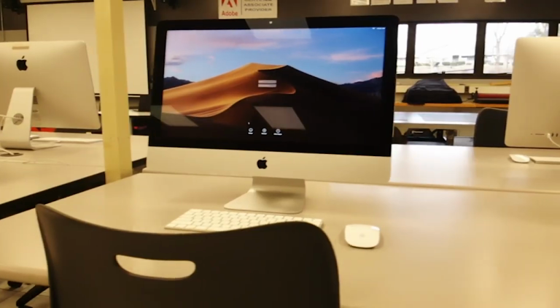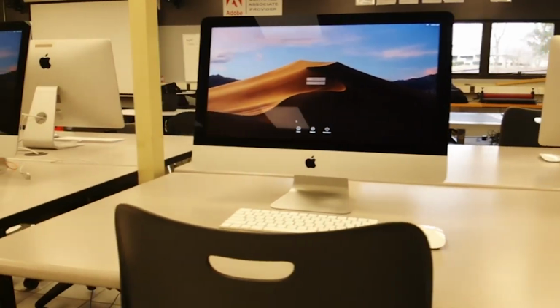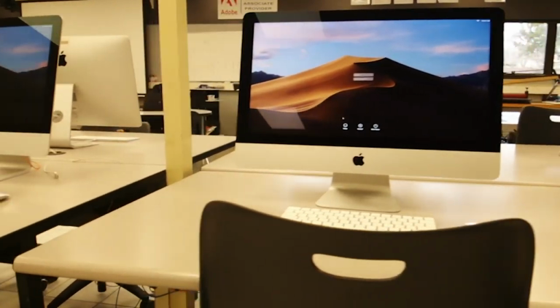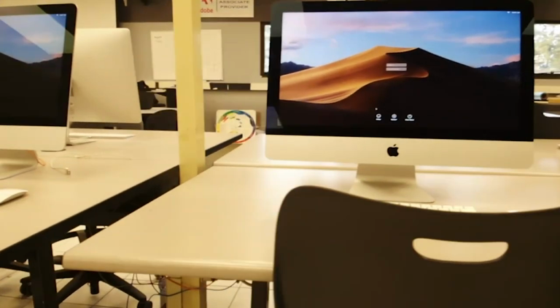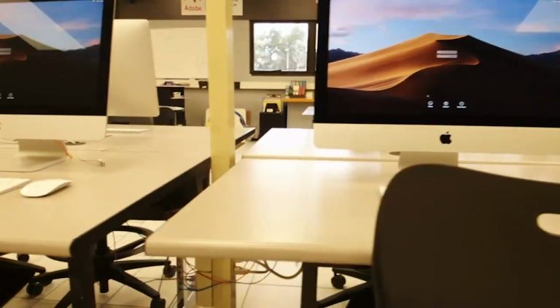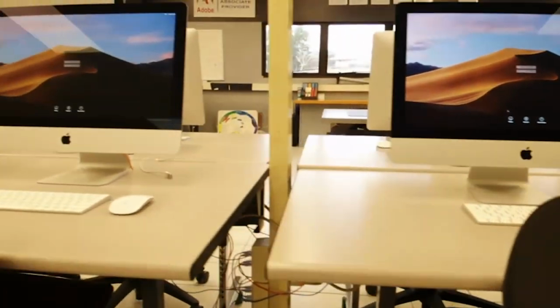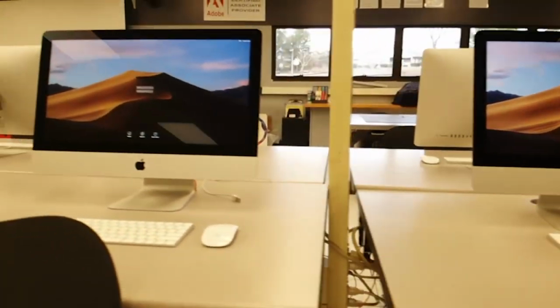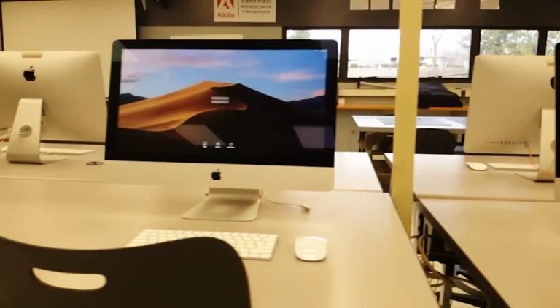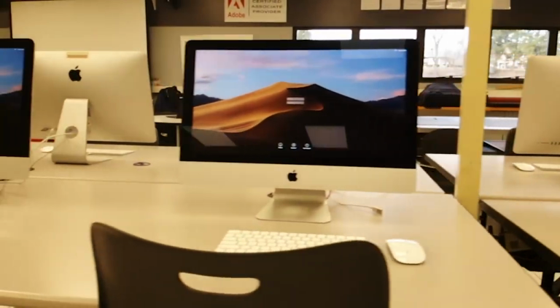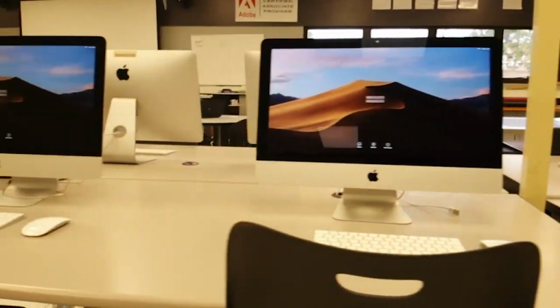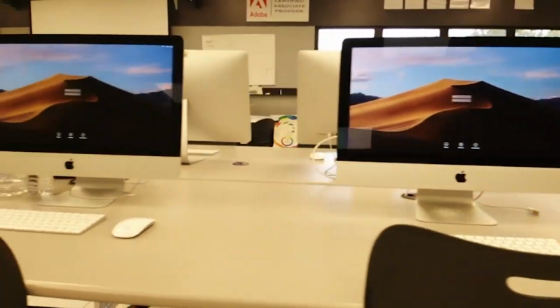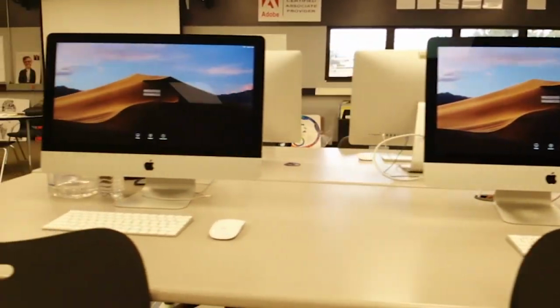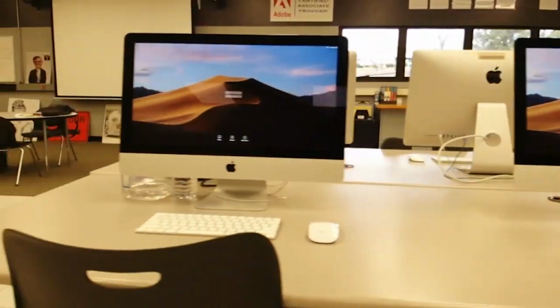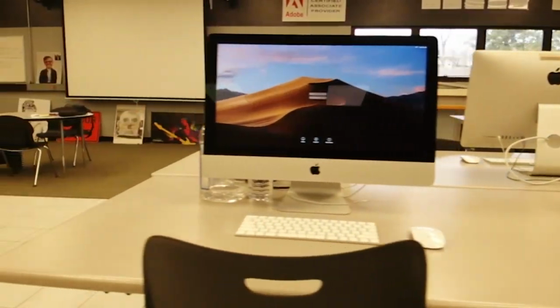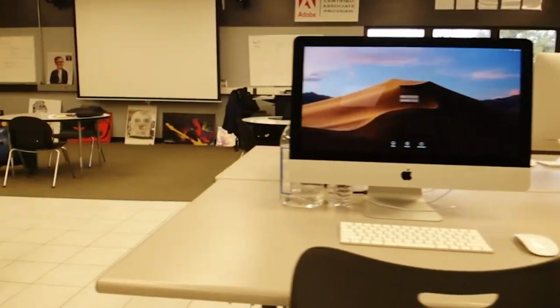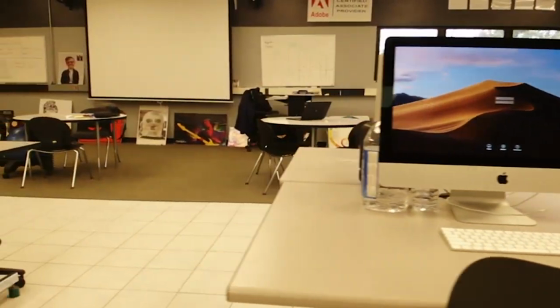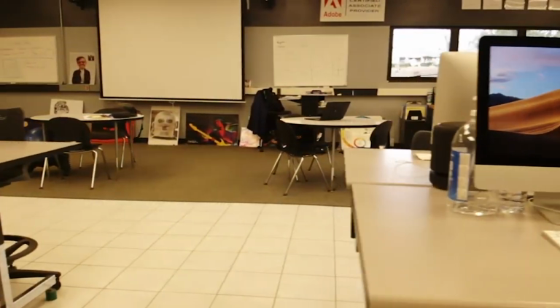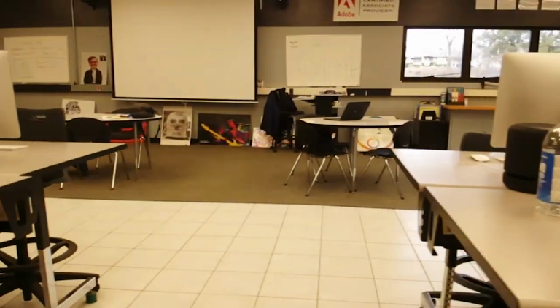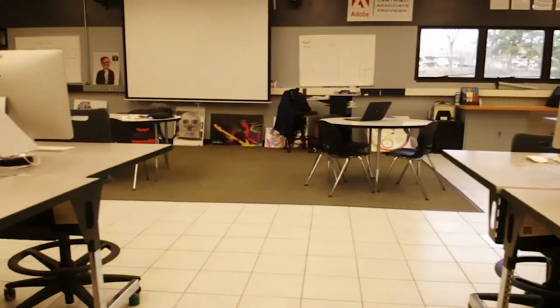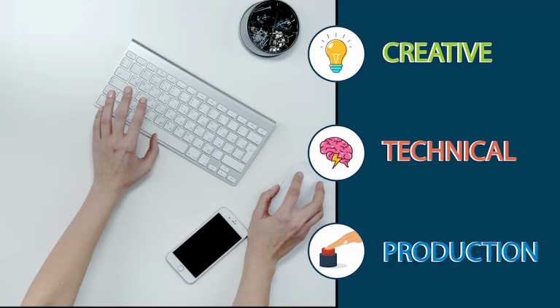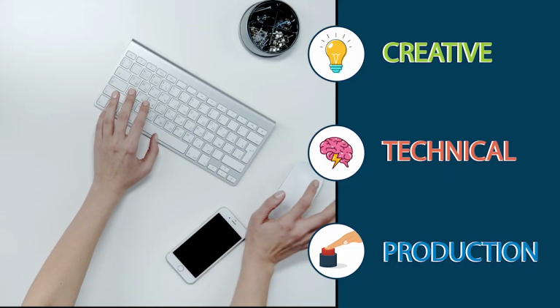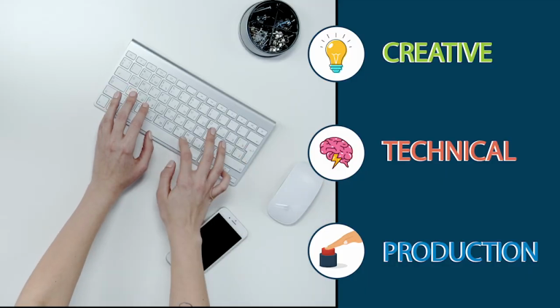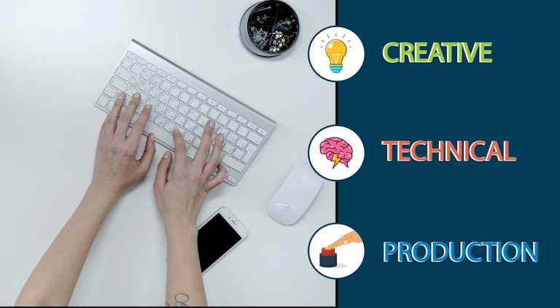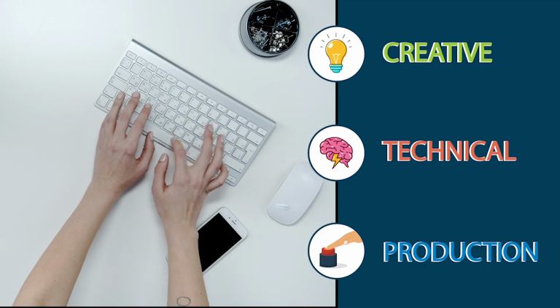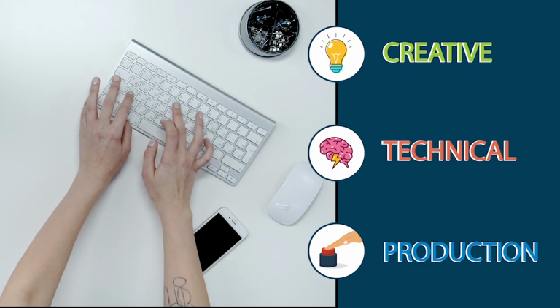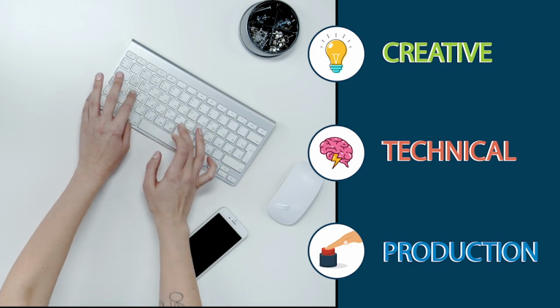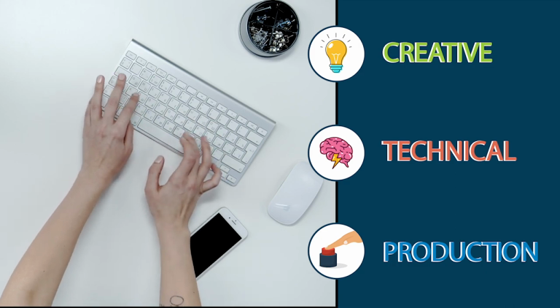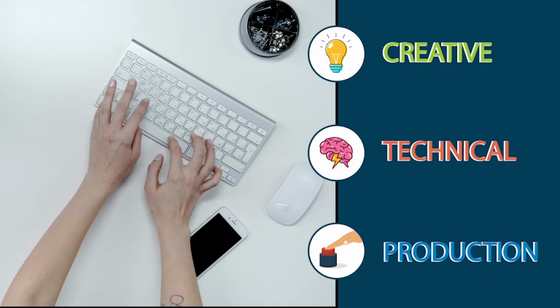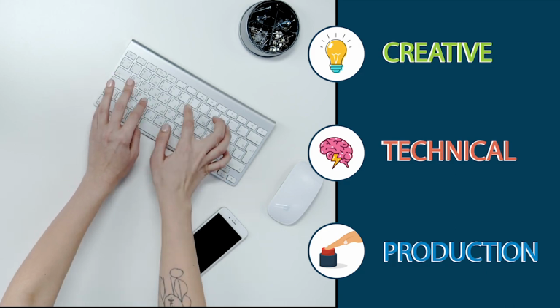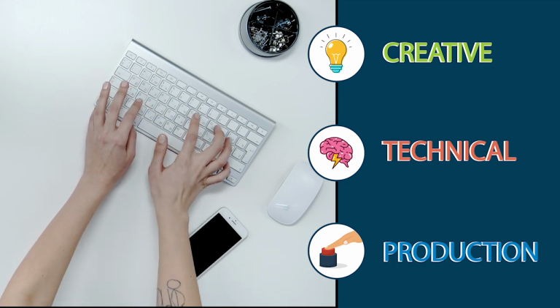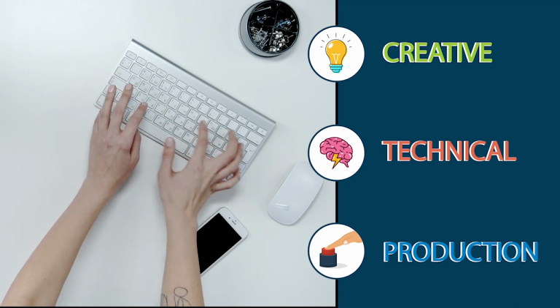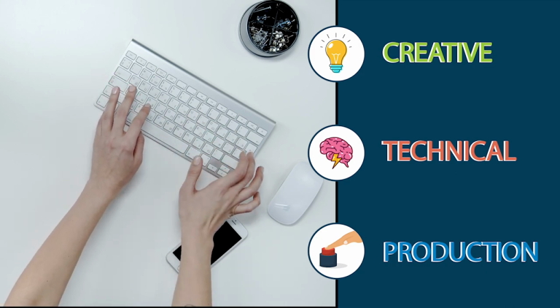Are you creative? Do you enjoy problem solving? This opens the door for jobs like graphic design, art director, animation, and social media.